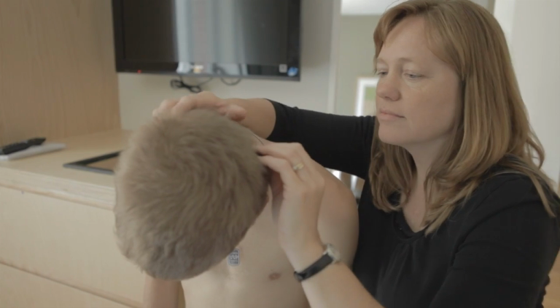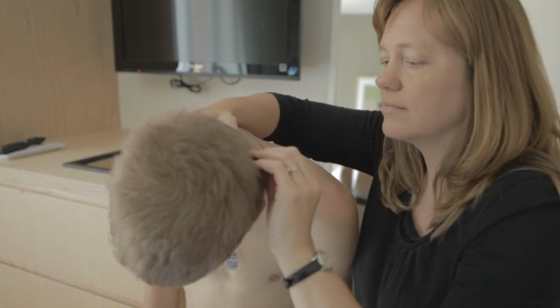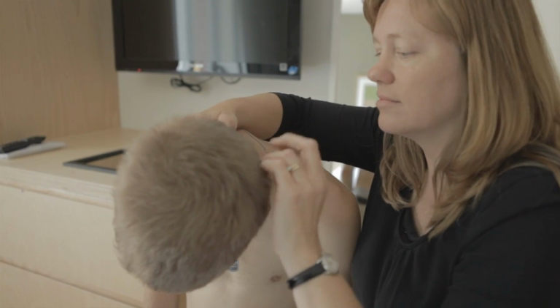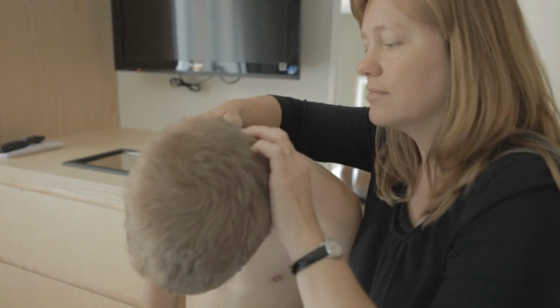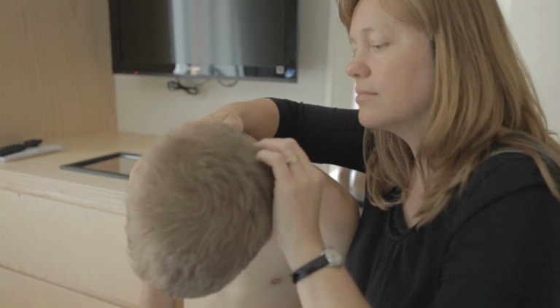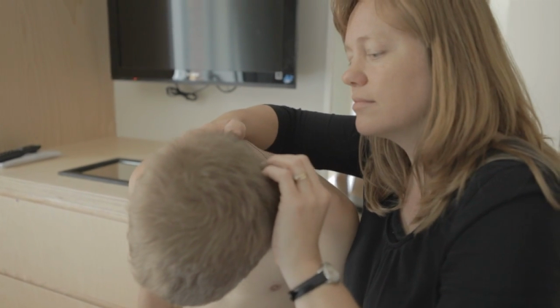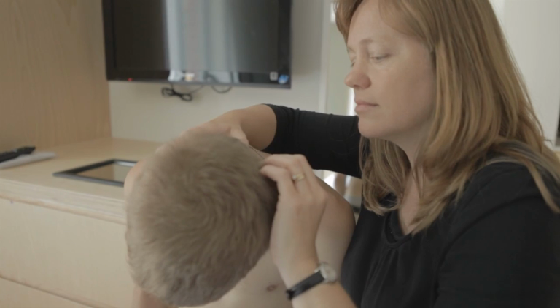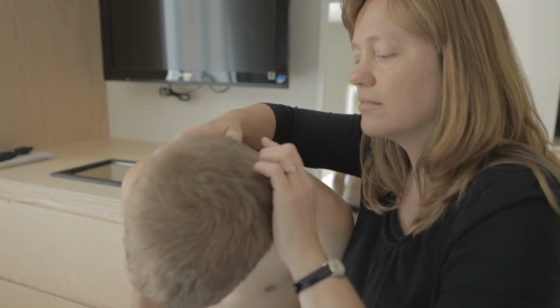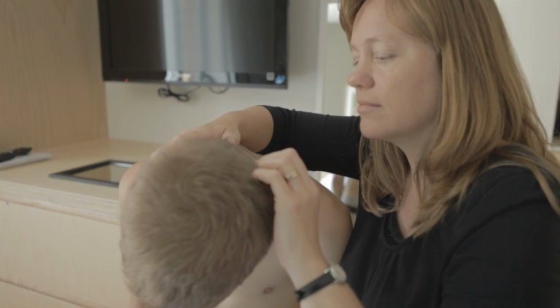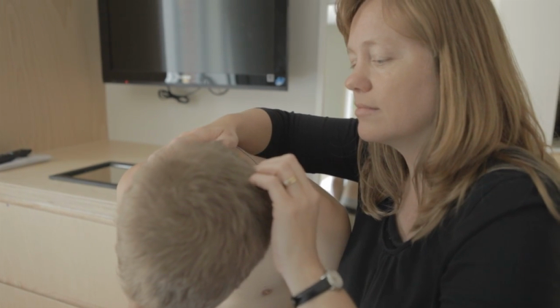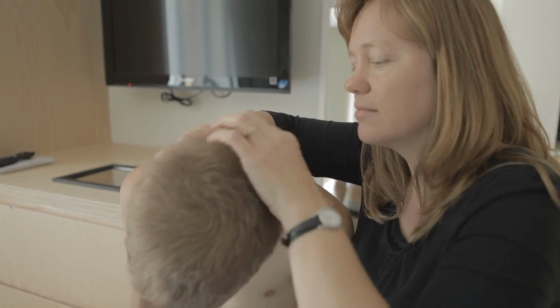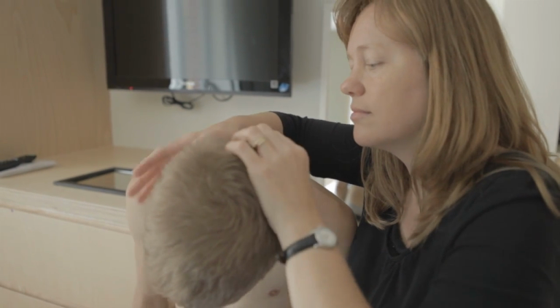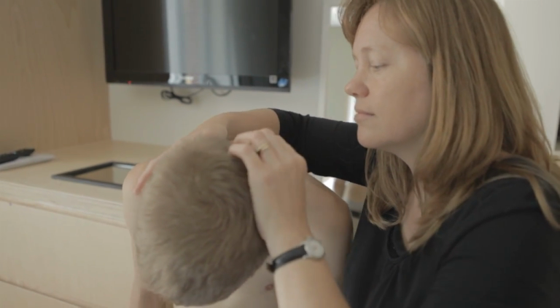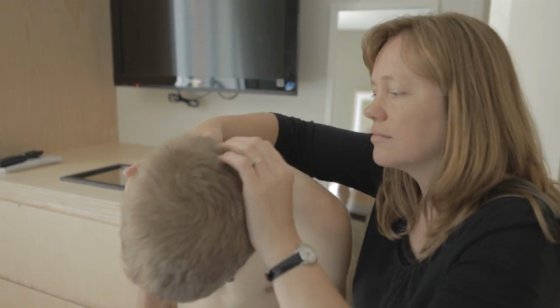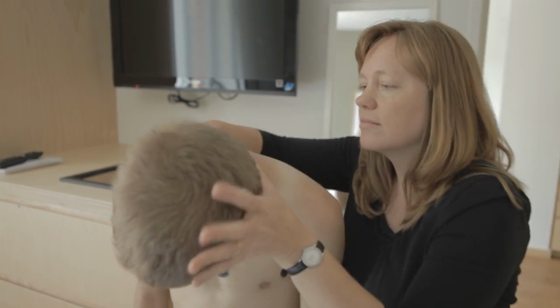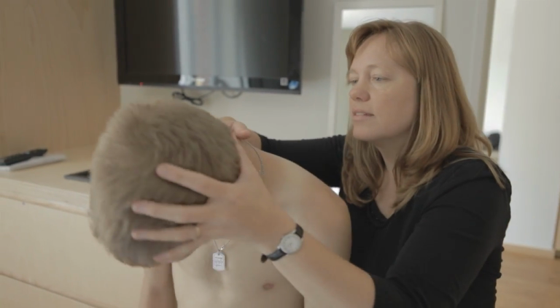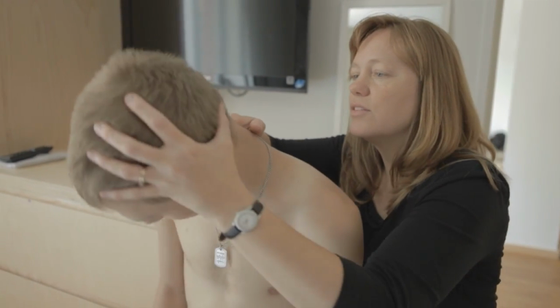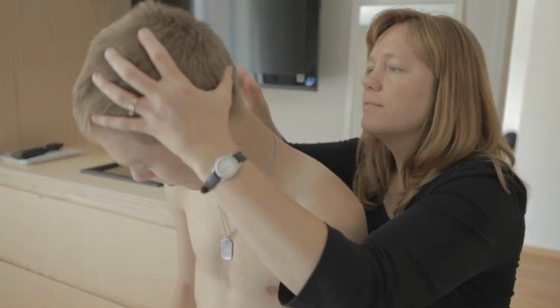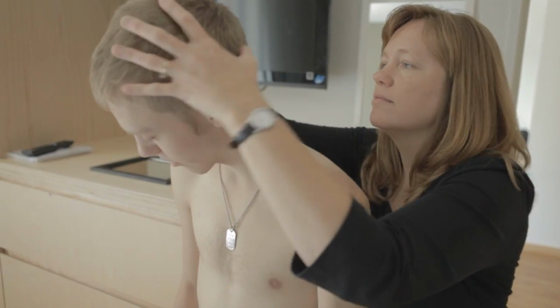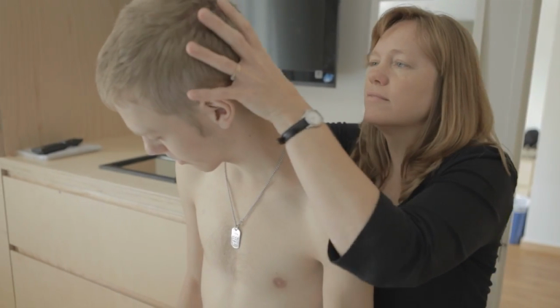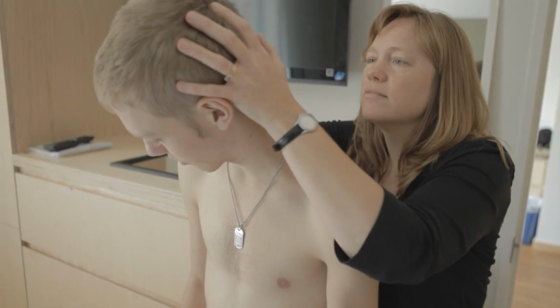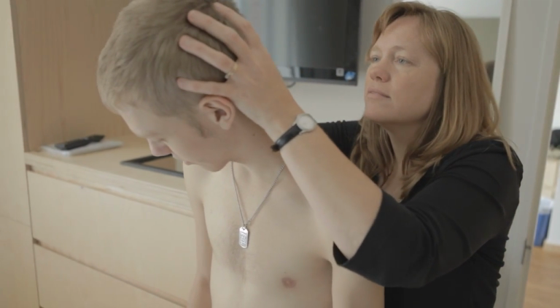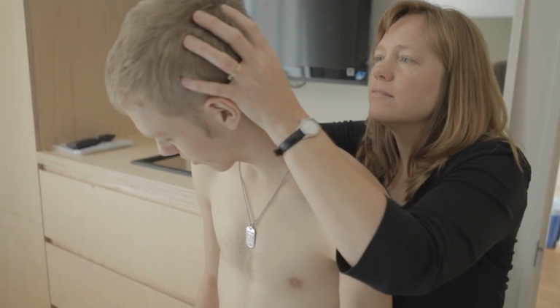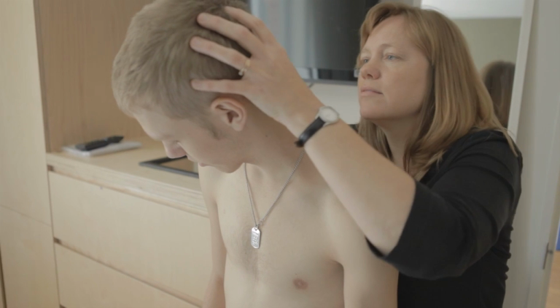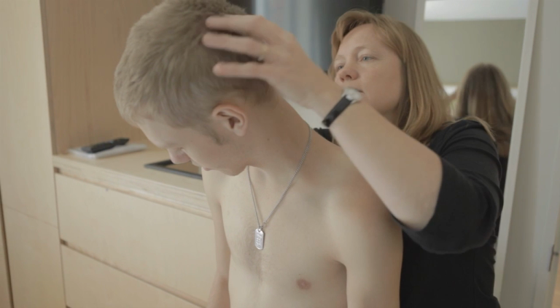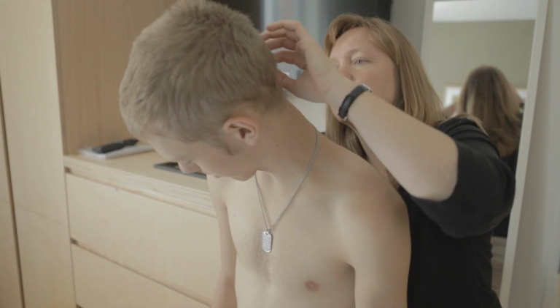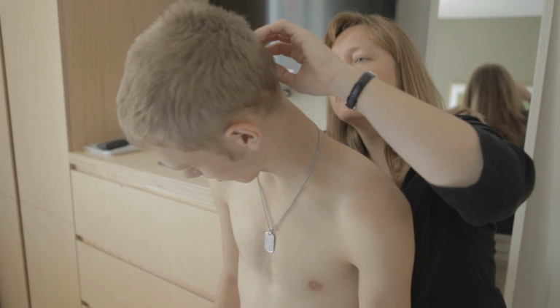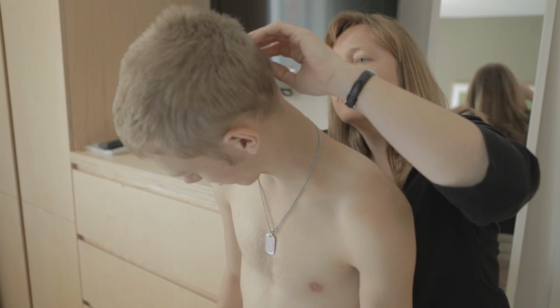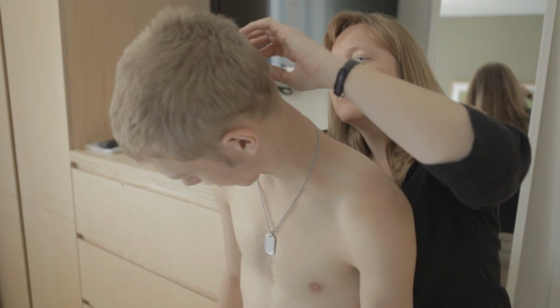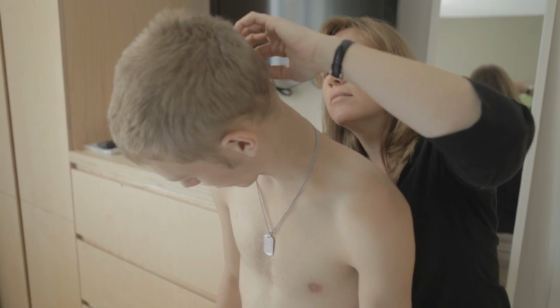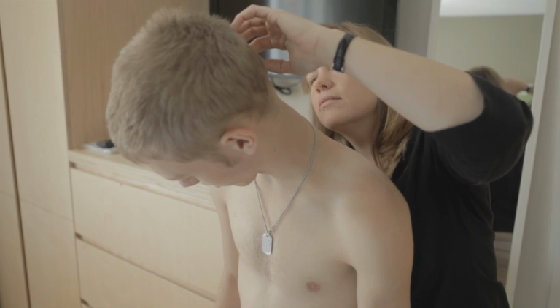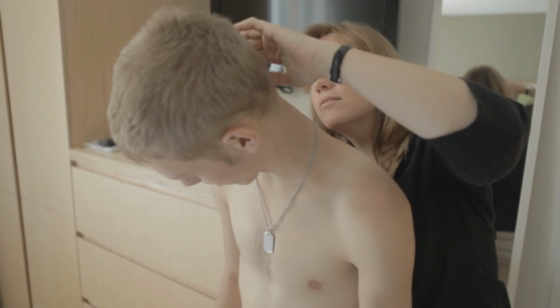Sometimes you can't see the sides or even the back of your scalp, so it's very important to find a friend, a partner, a parent, a sibling — someone to help you check these areas as well.